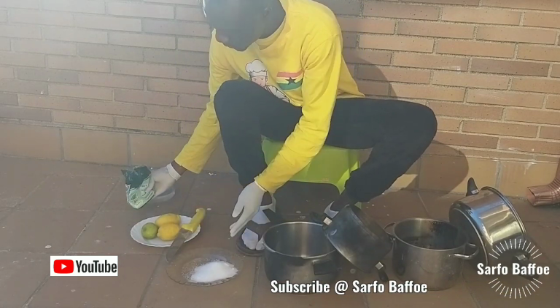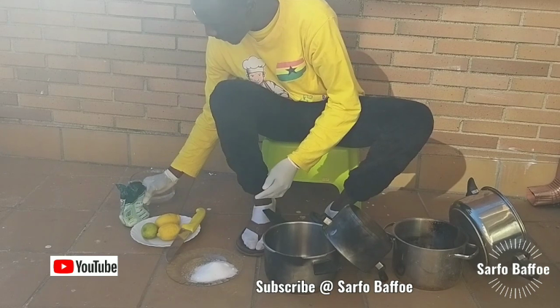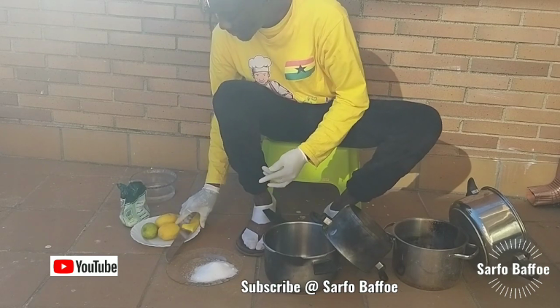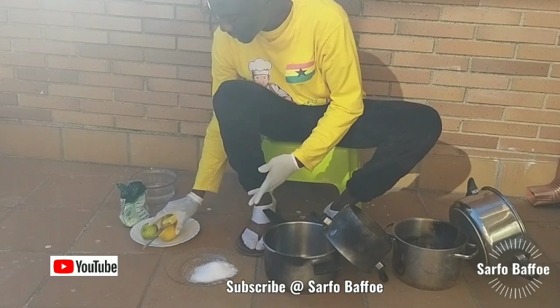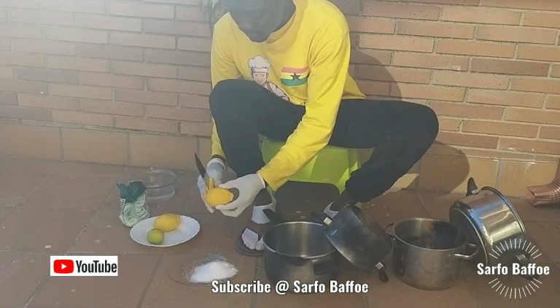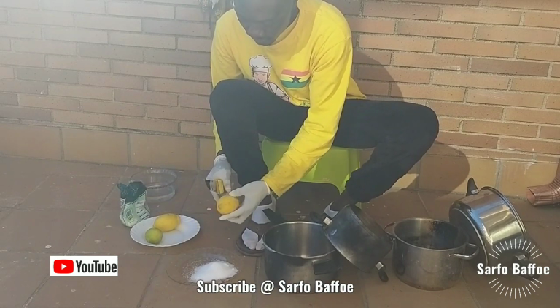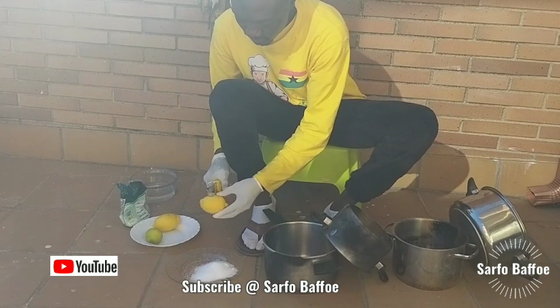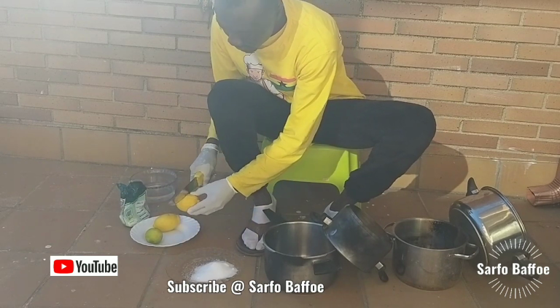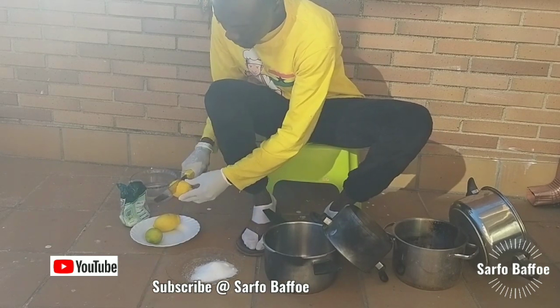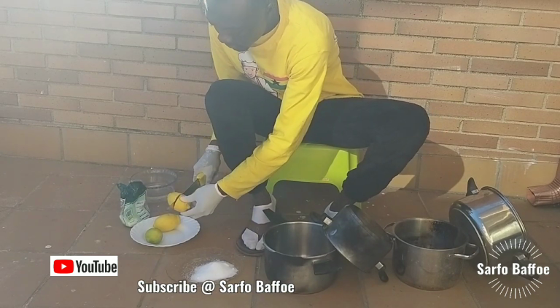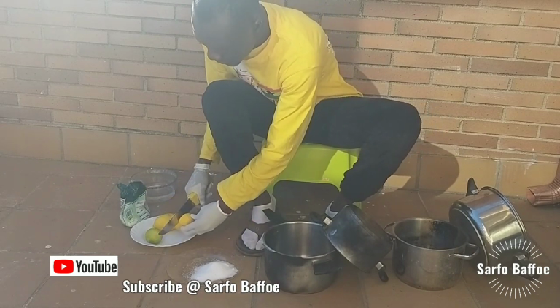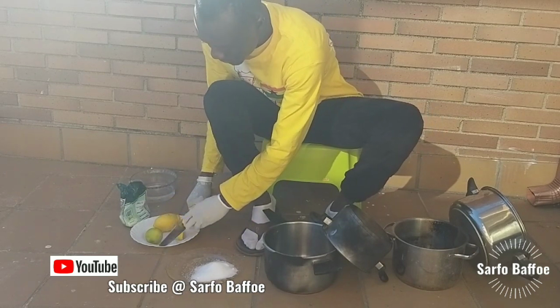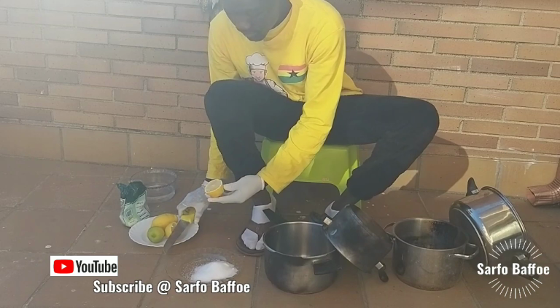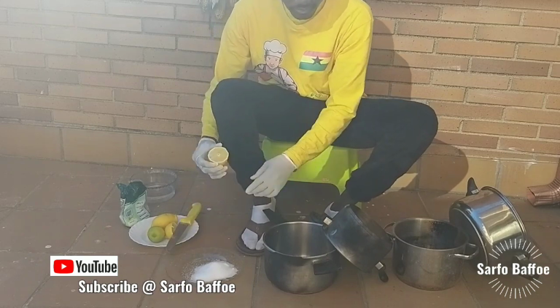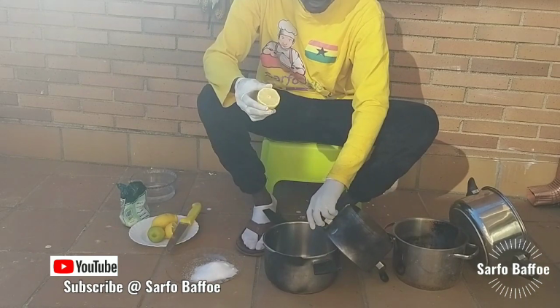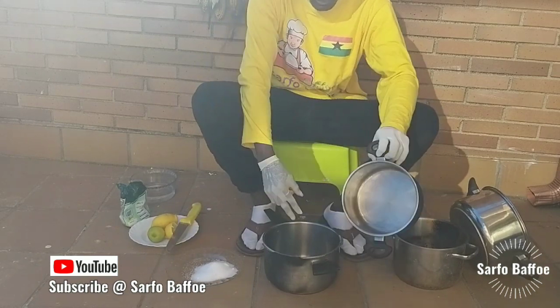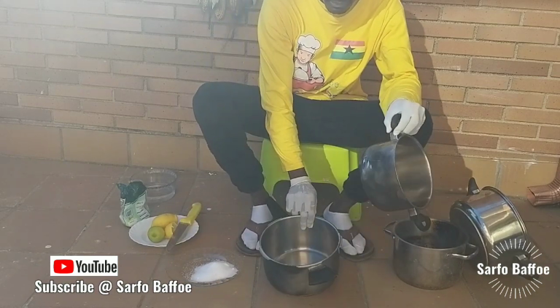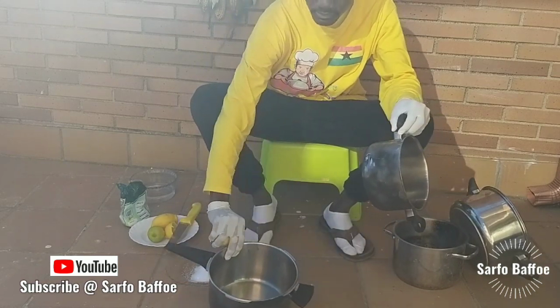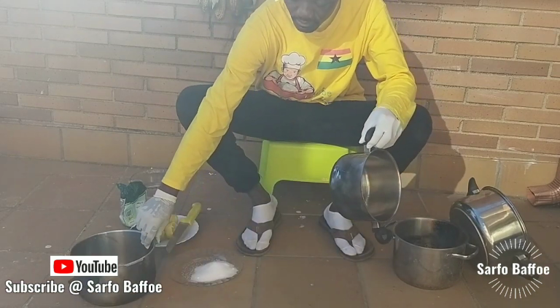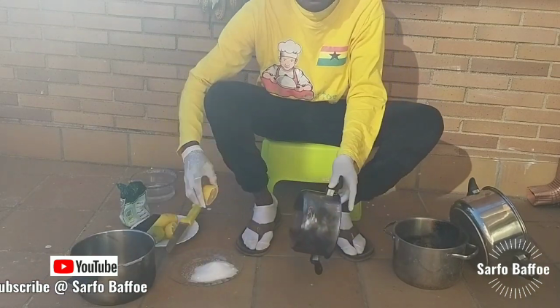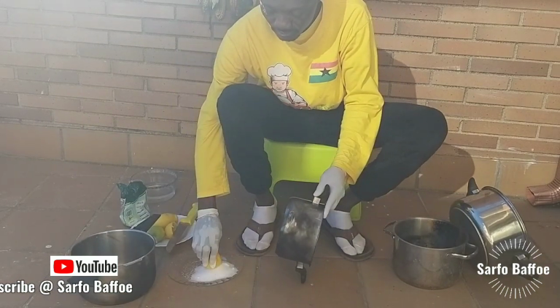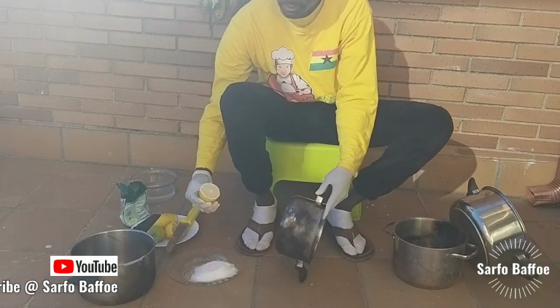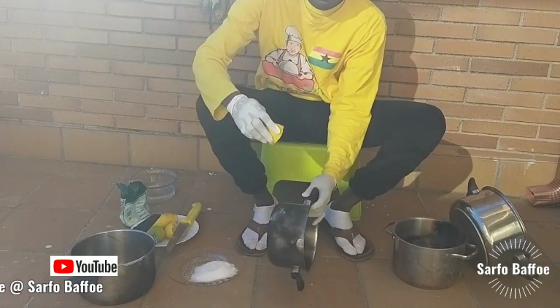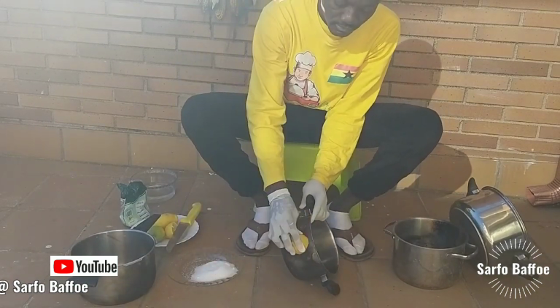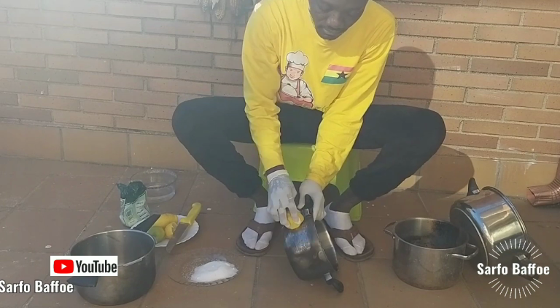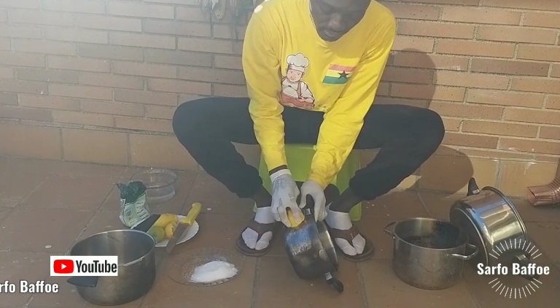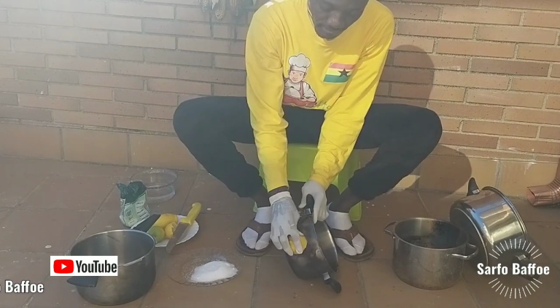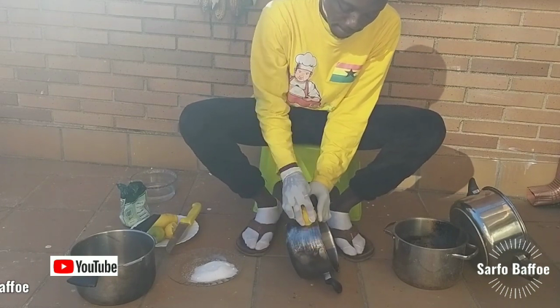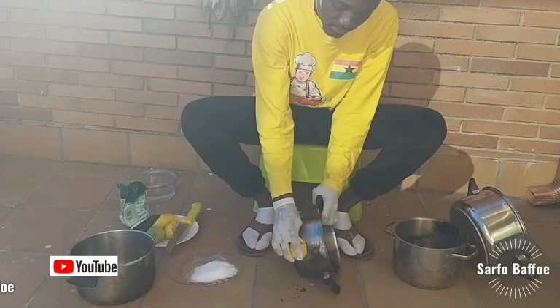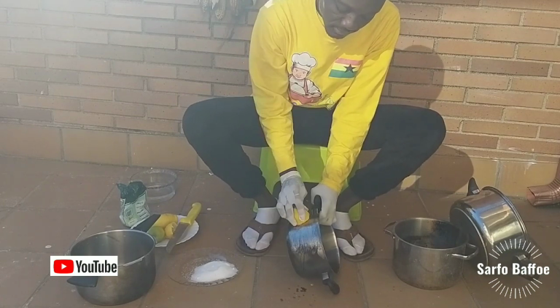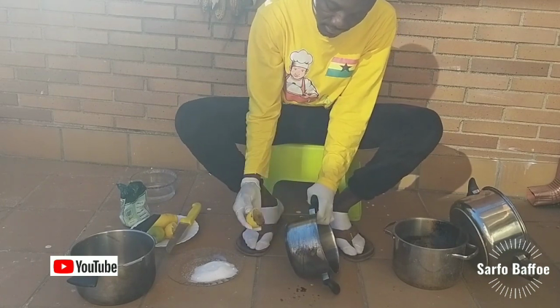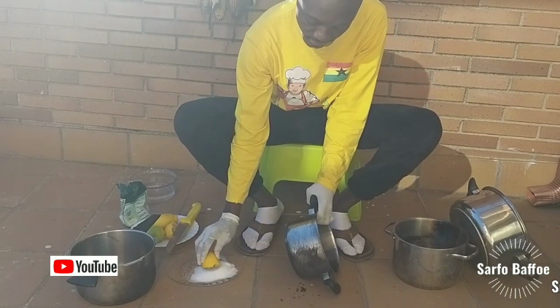Lemon and salt can also be used to clean bacteria and stains from cutting boards too. You can use lemon or lime — the value is the same. Just cut it into two, add salt on the lemon, then begin to polish your pot.